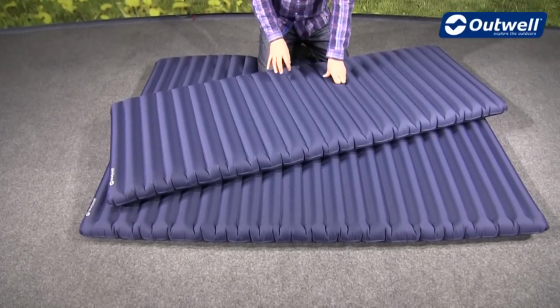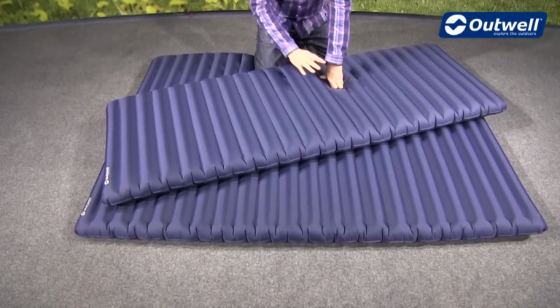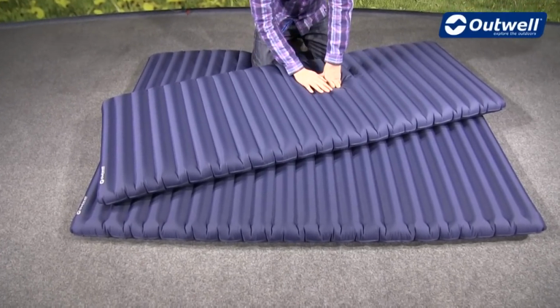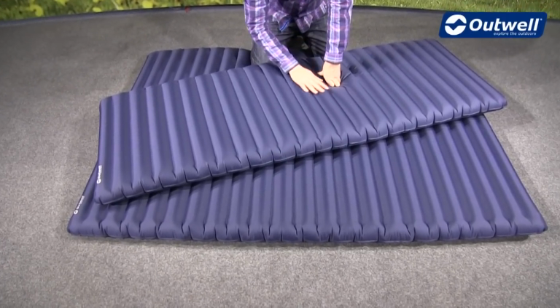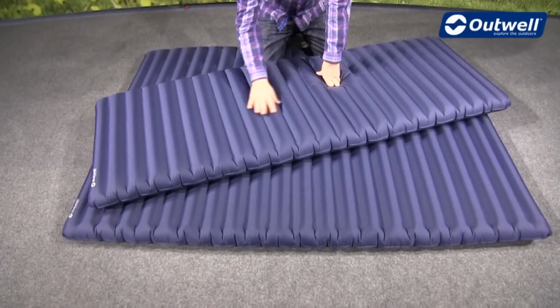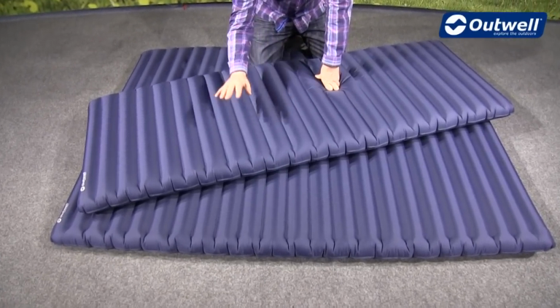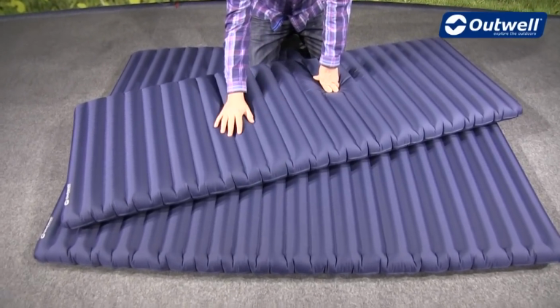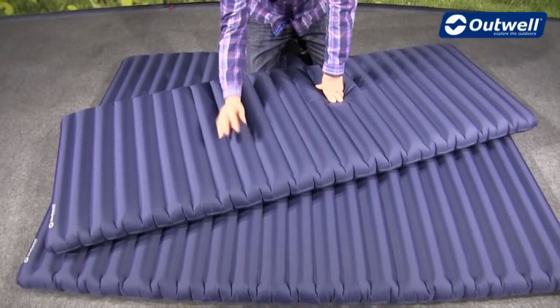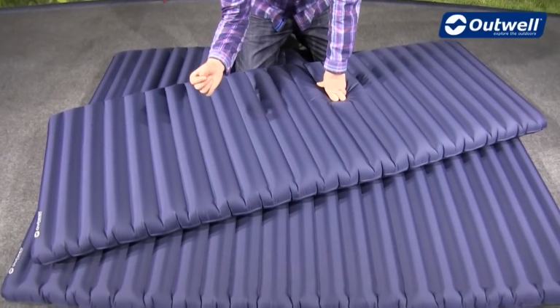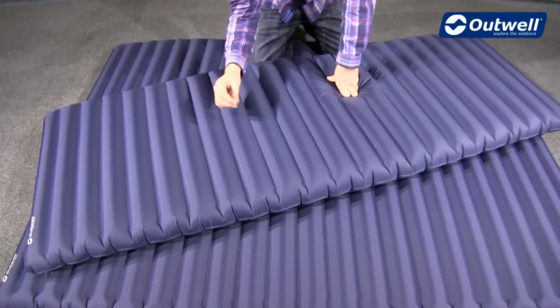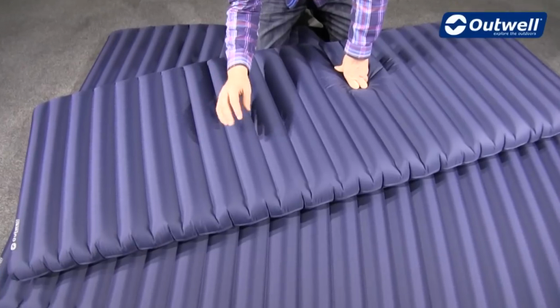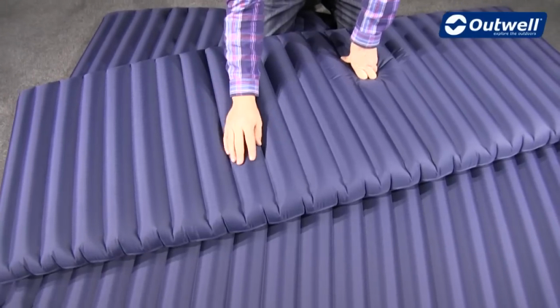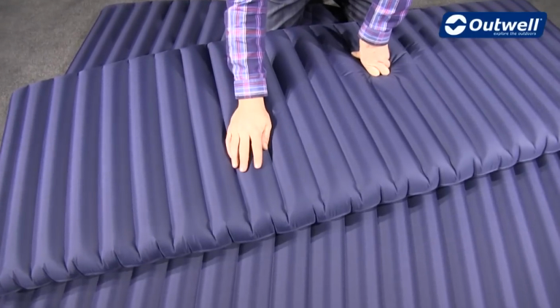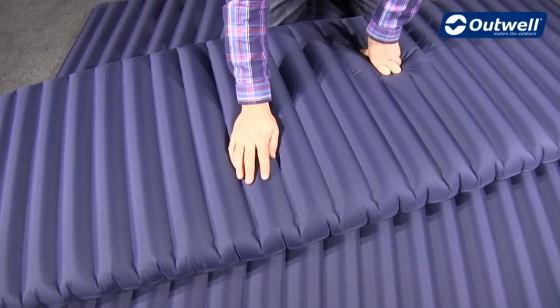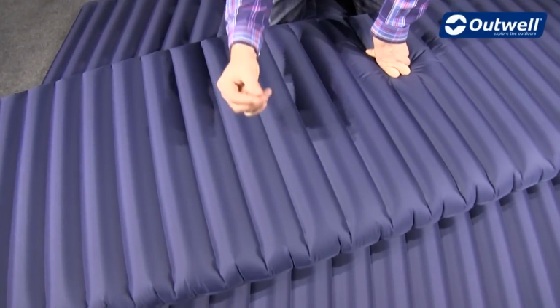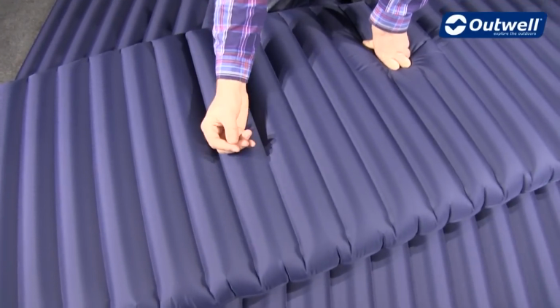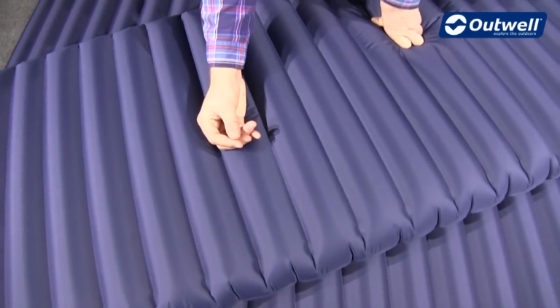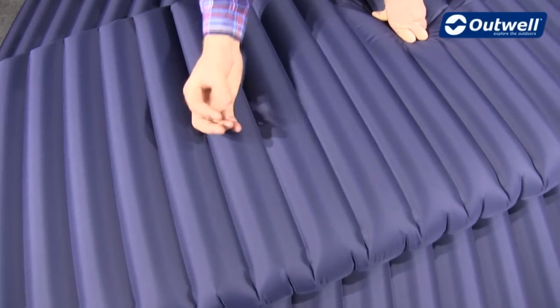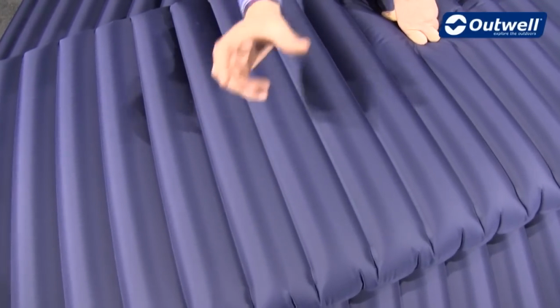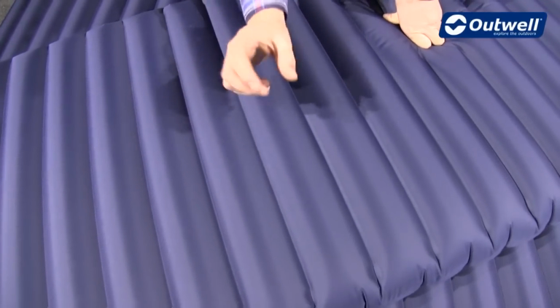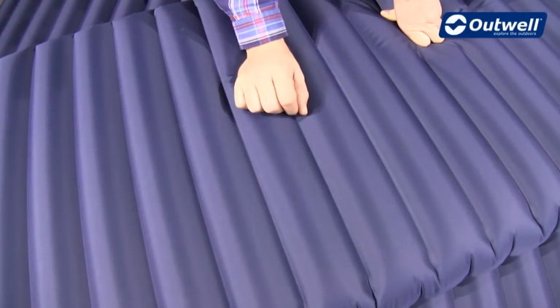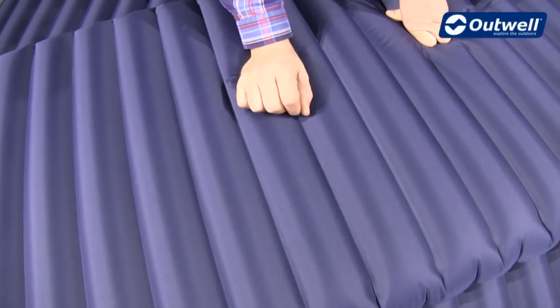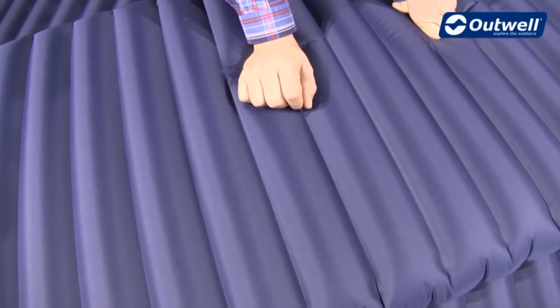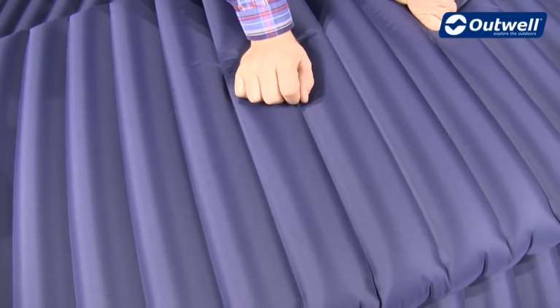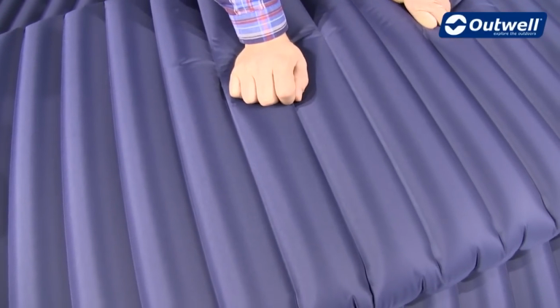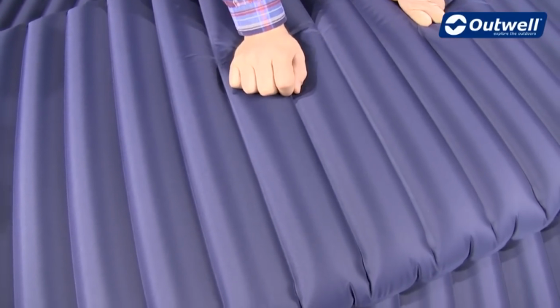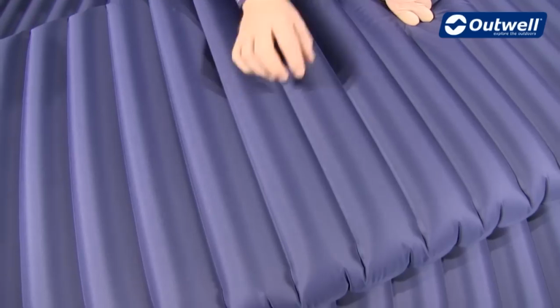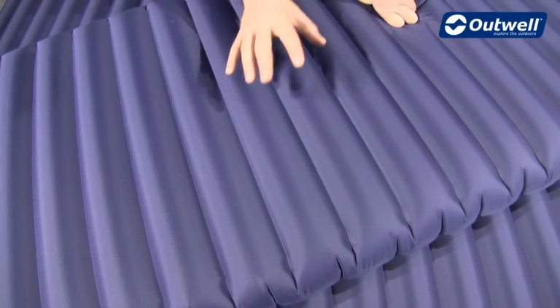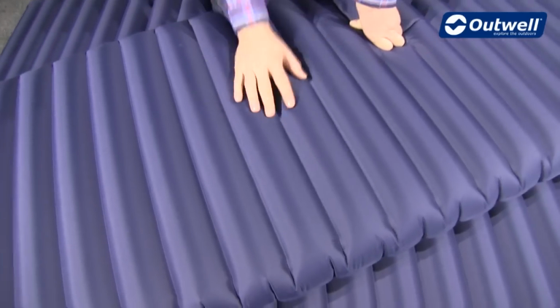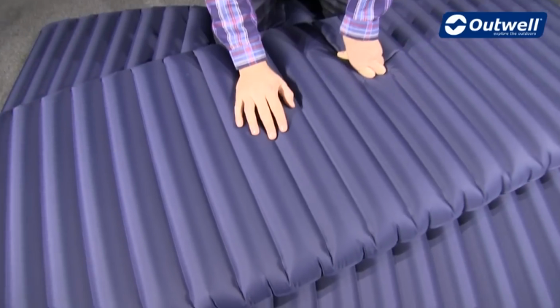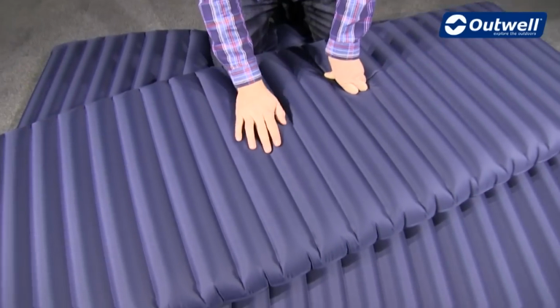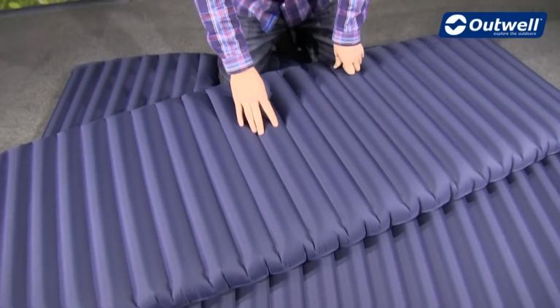In terms of material, we're using a polyester pongee material, so this is very durable but nice and lightweight, and will pack down to a good size as well, so it's not going to take up much space when you're traveling.